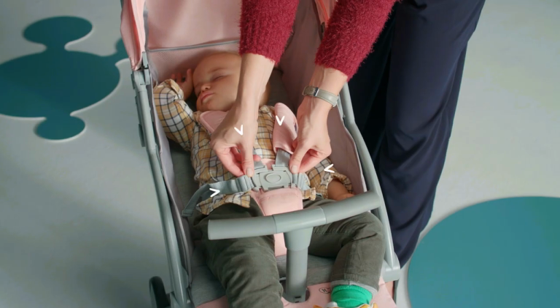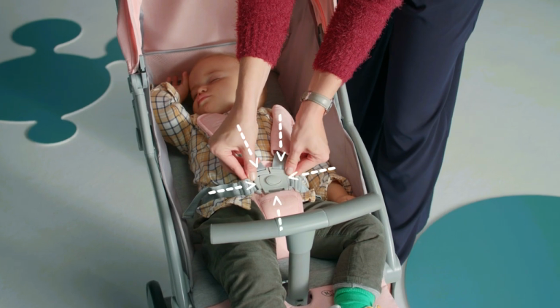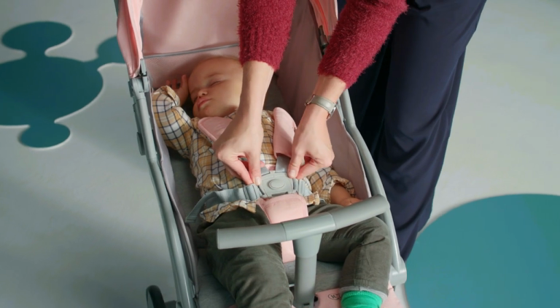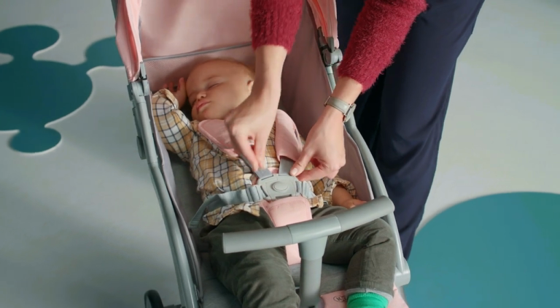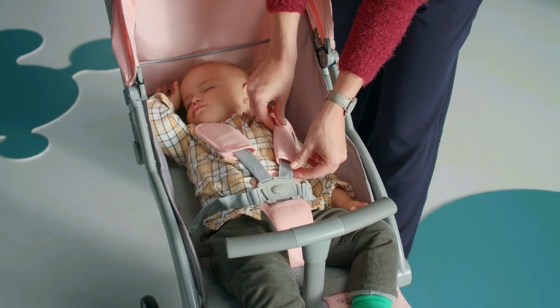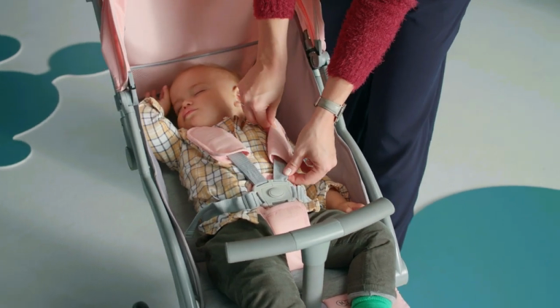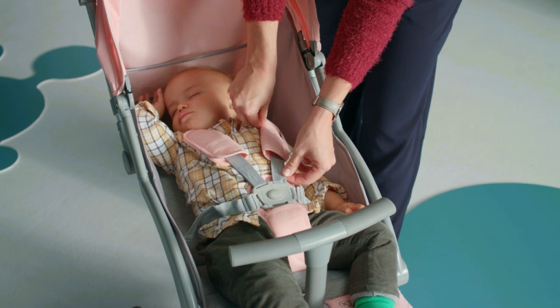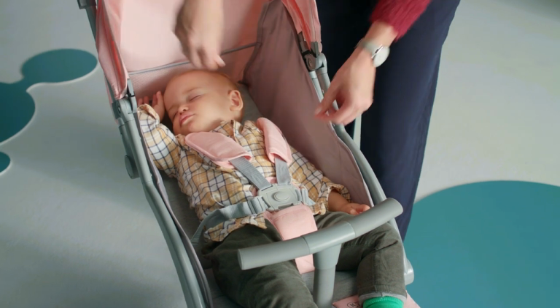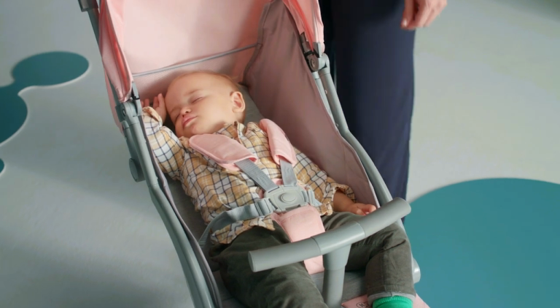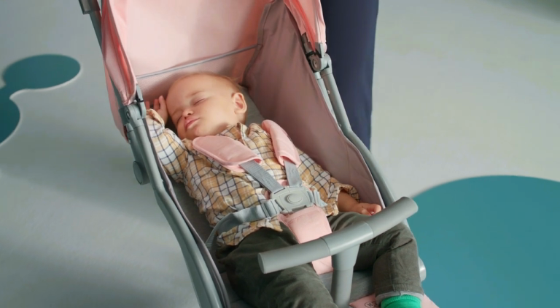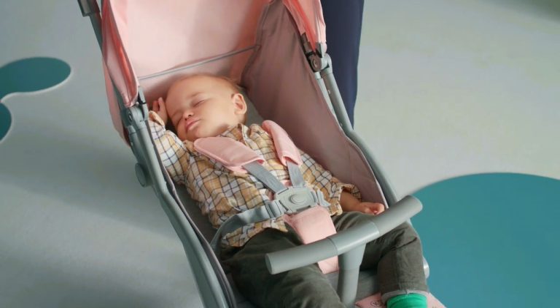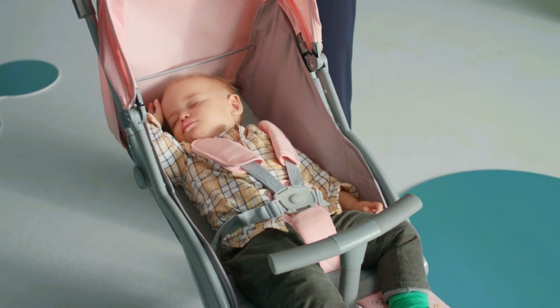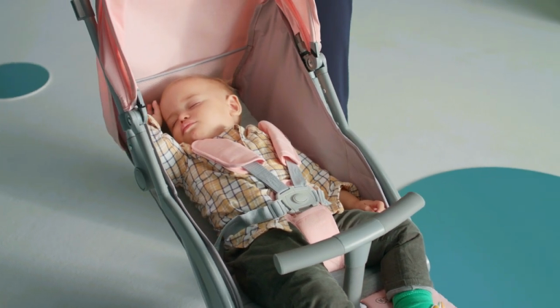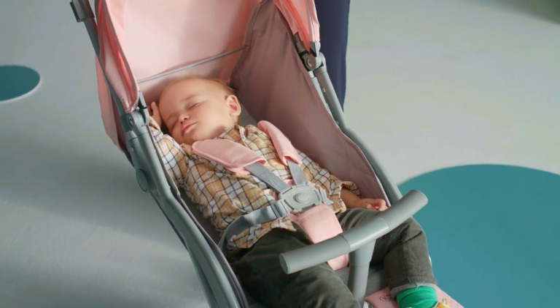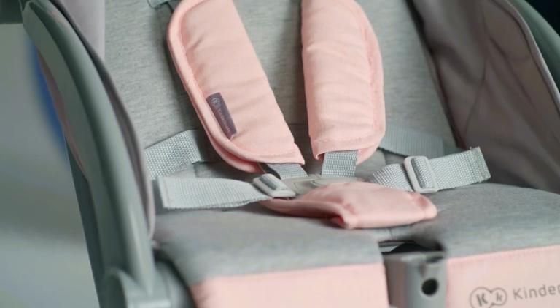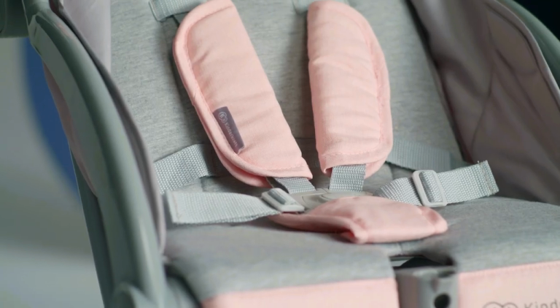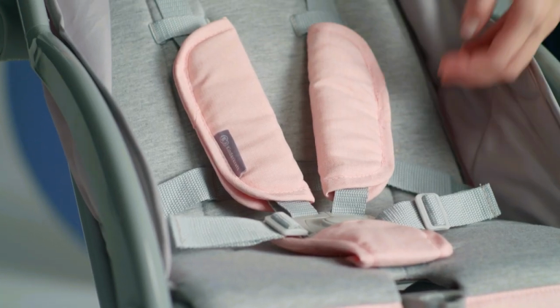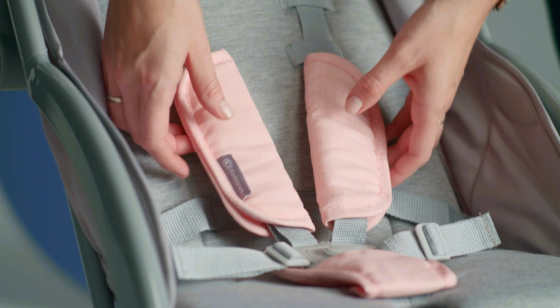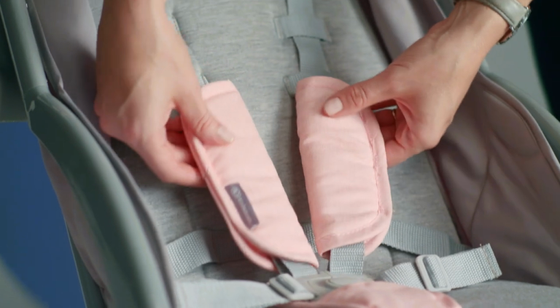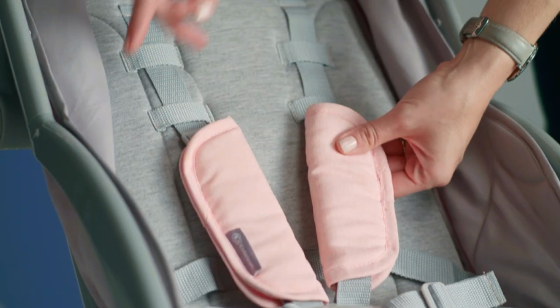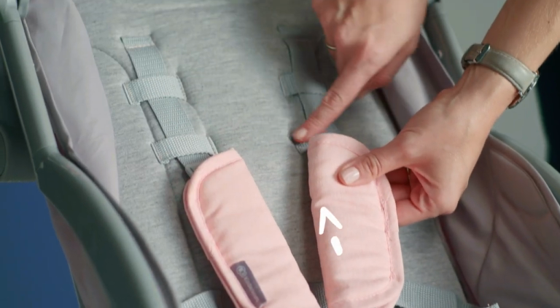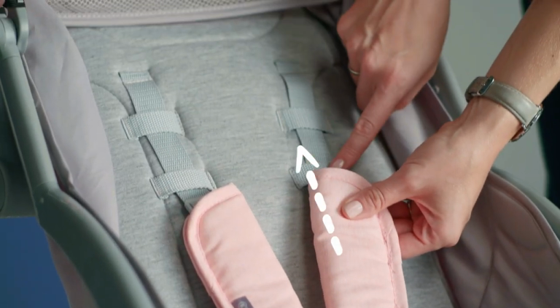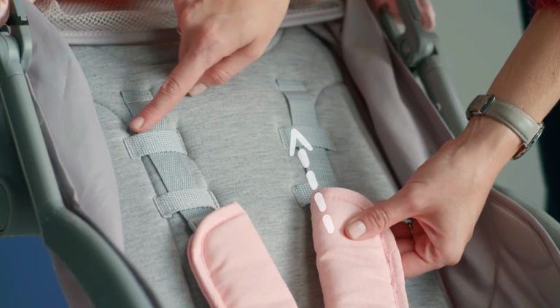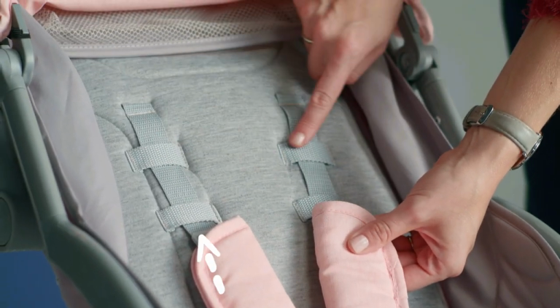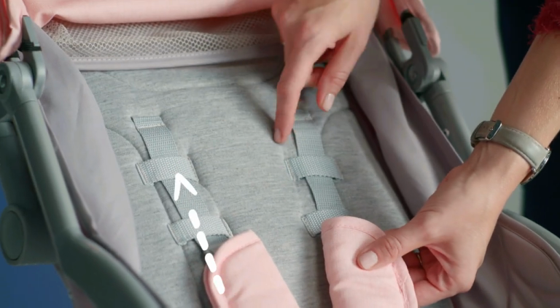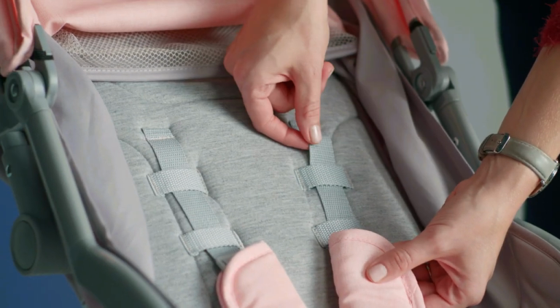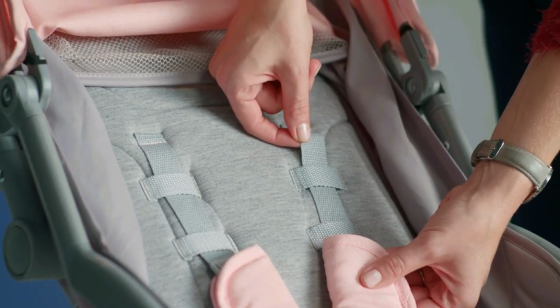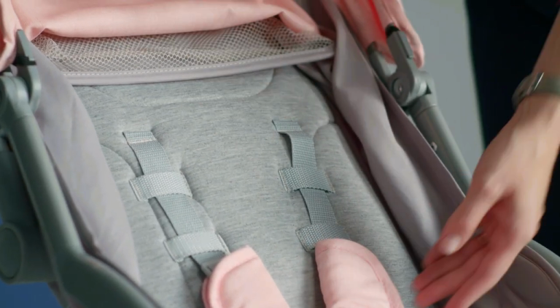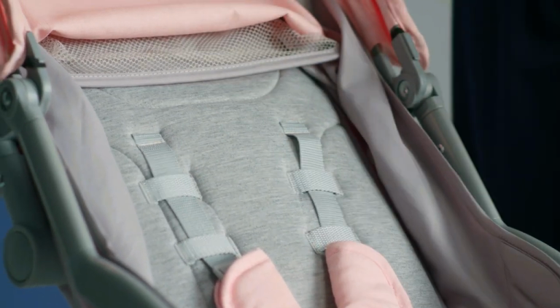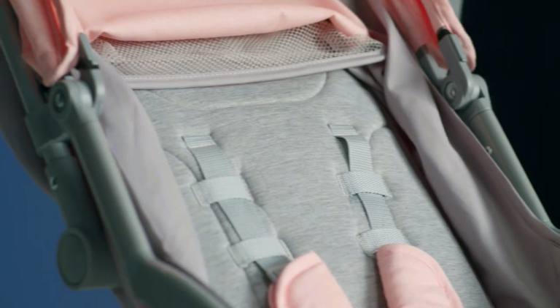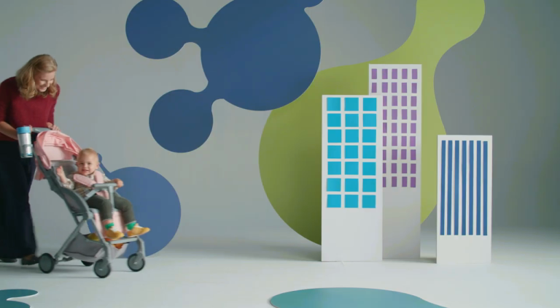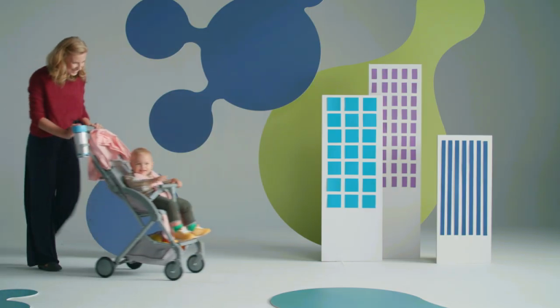During the walk, fasten the belts. They are provided with protectors so it won't pinch or rub your kid's skin or body. When your kid grows, the belts can be adjusted accordingly and you can continue using the pushchair.